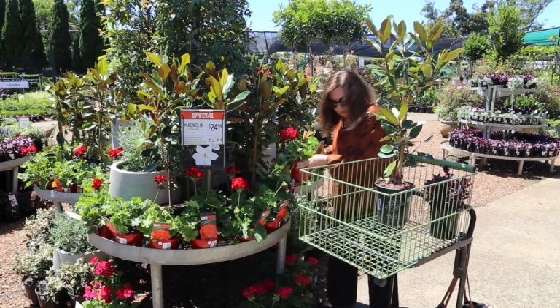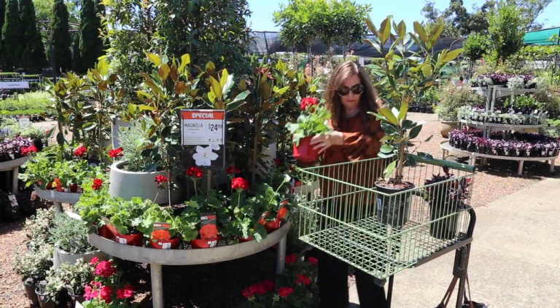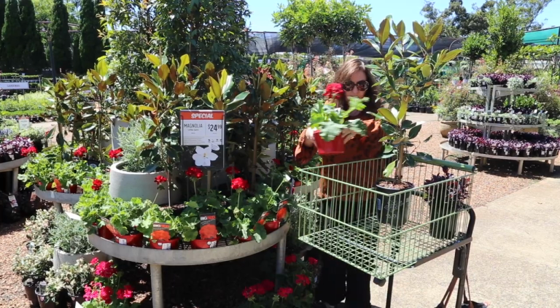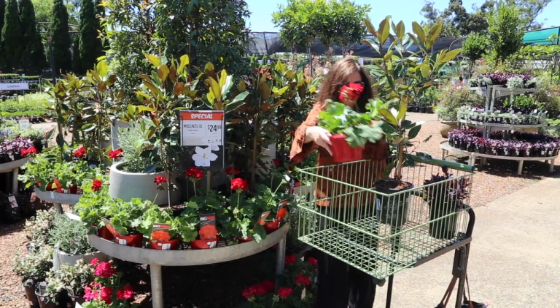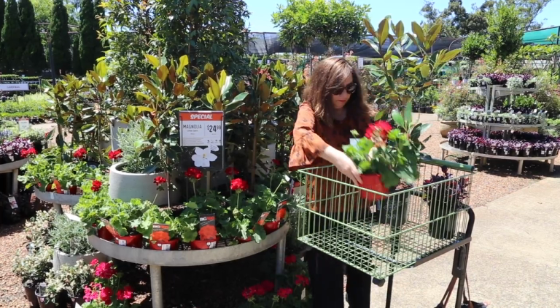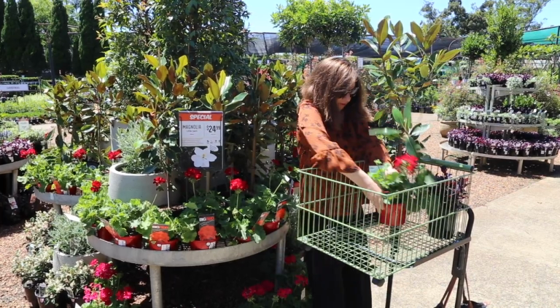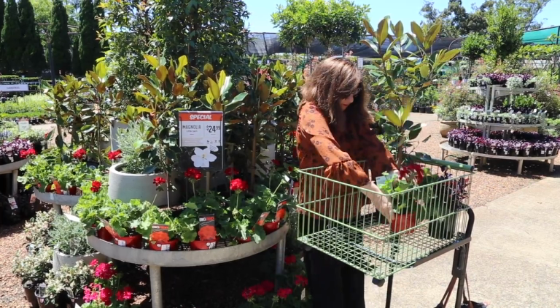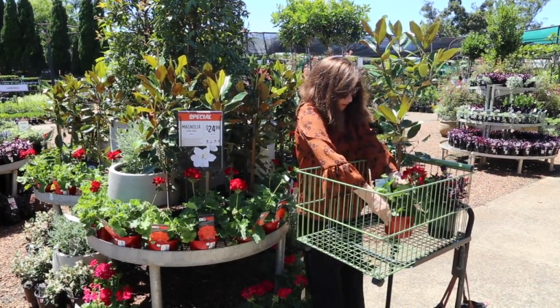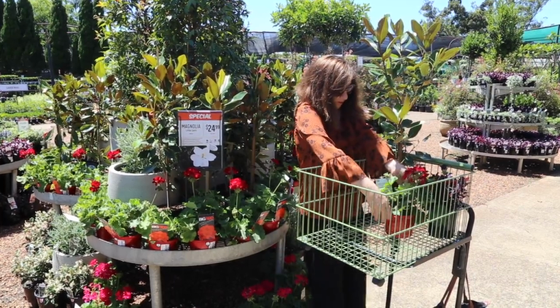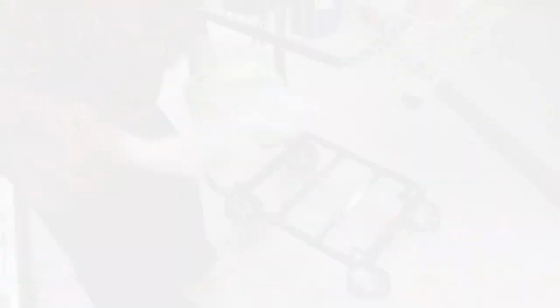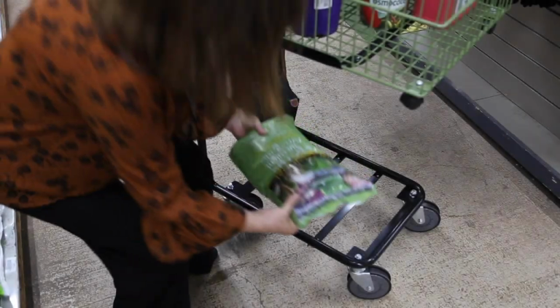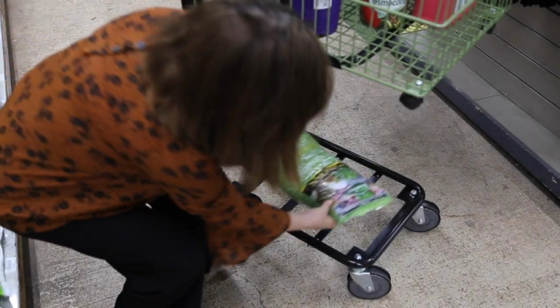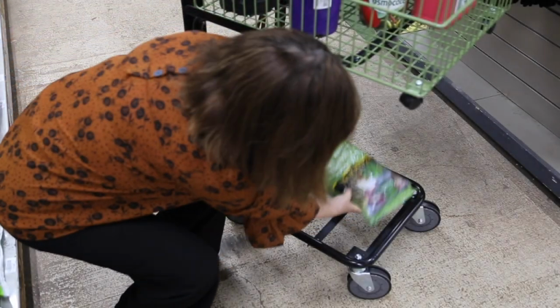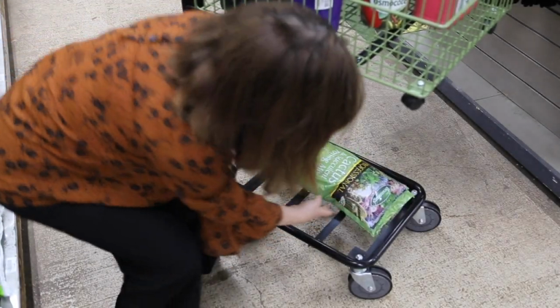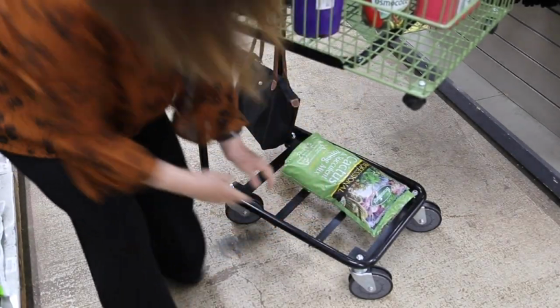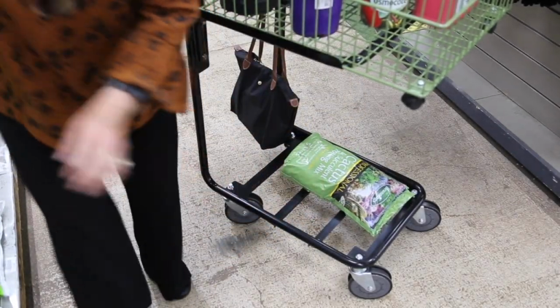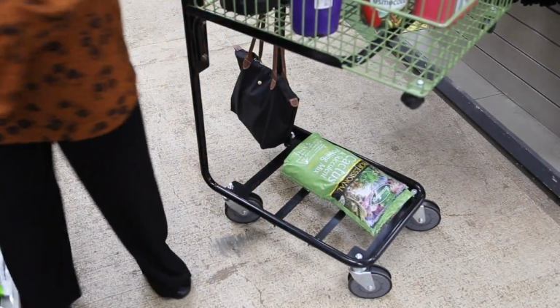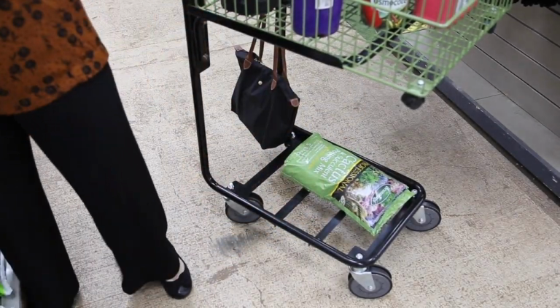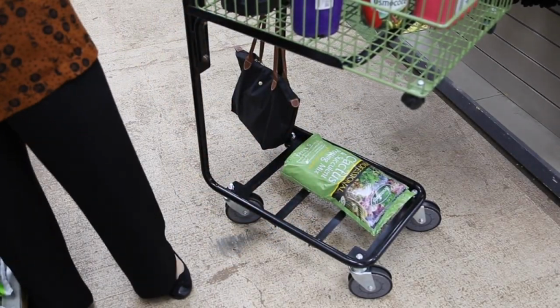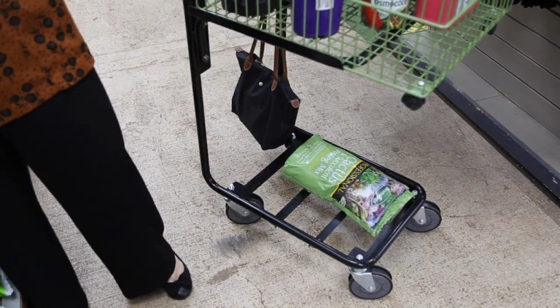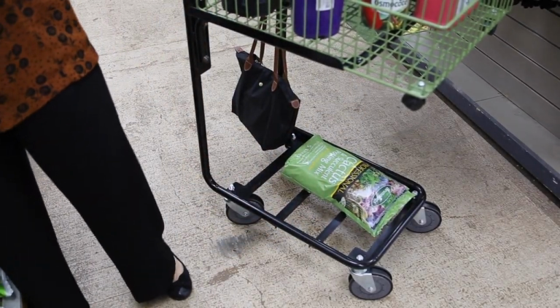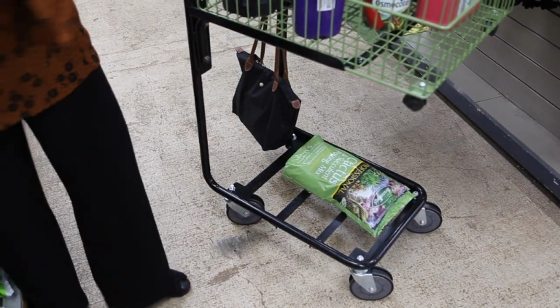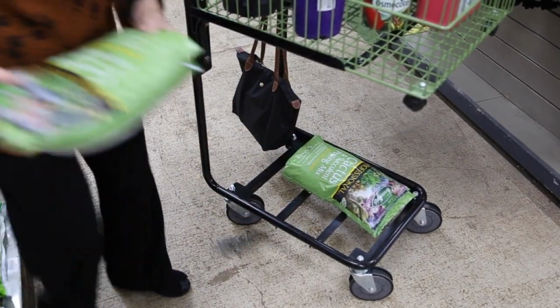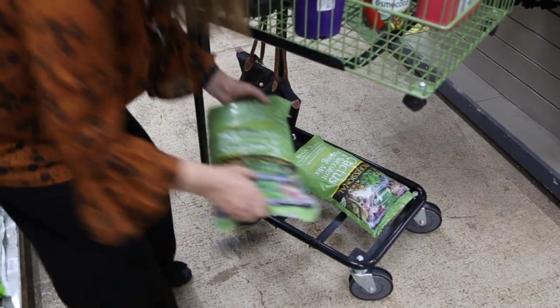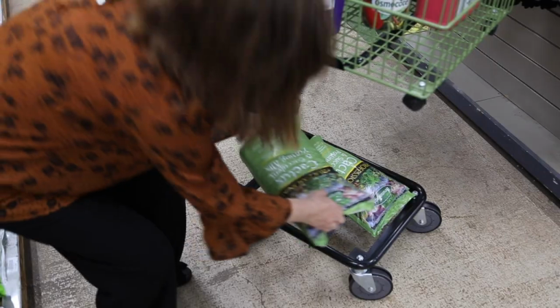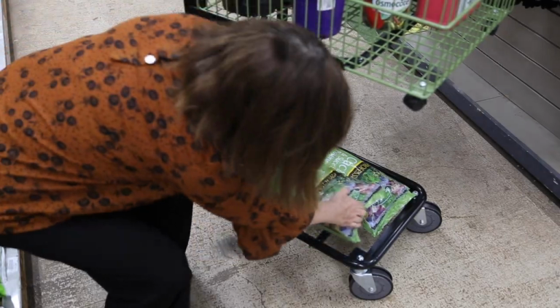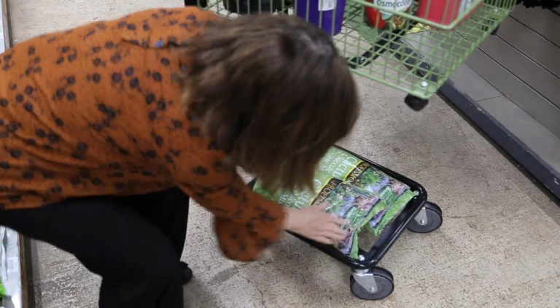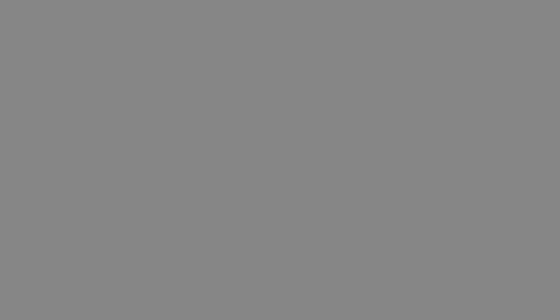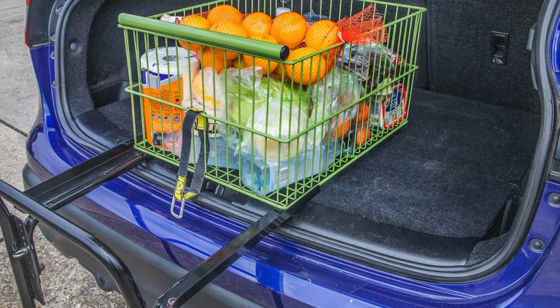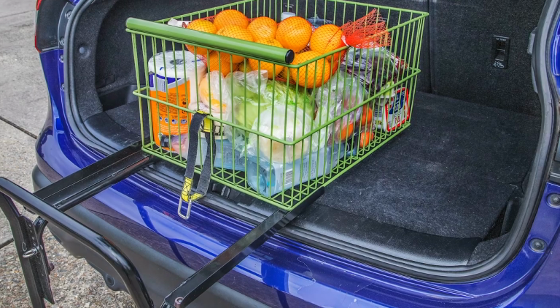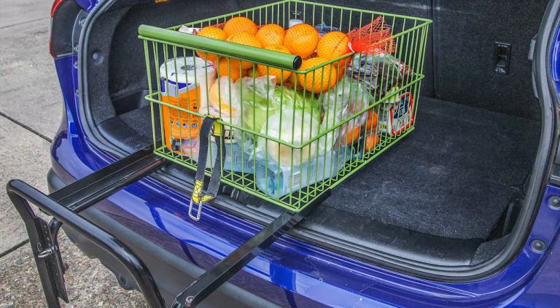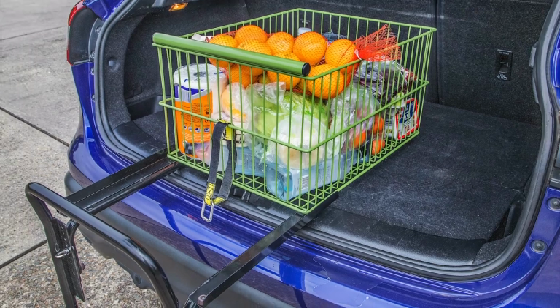With an adjustable height feature you can set up your slider cart for comfort and ease of use. You will safely transfer your shopping around and no more struggling with heavy bags anymore.